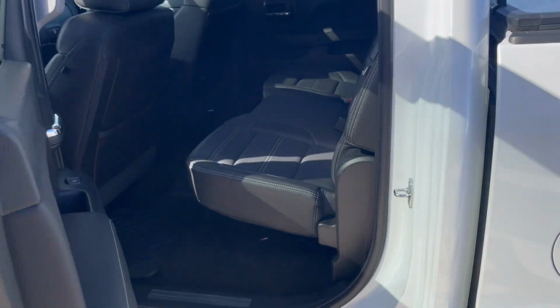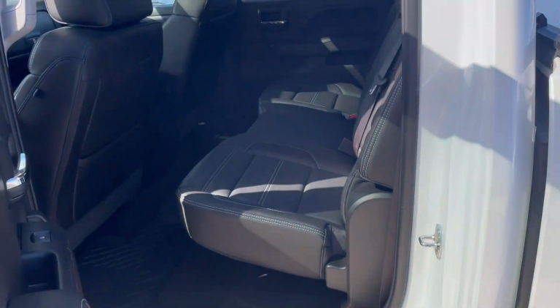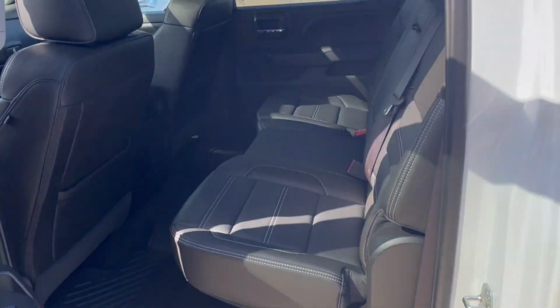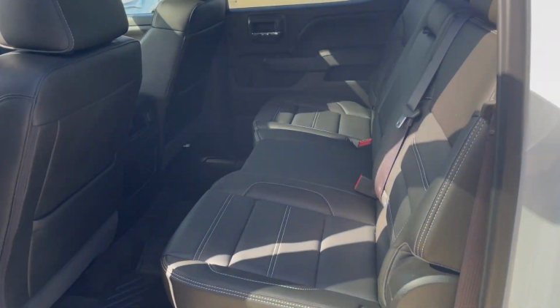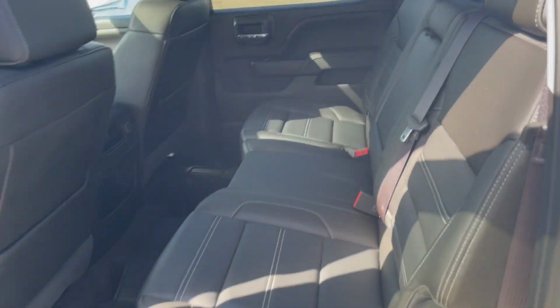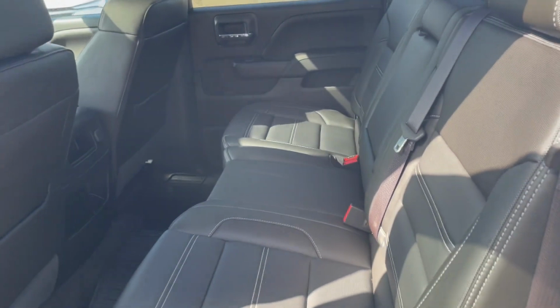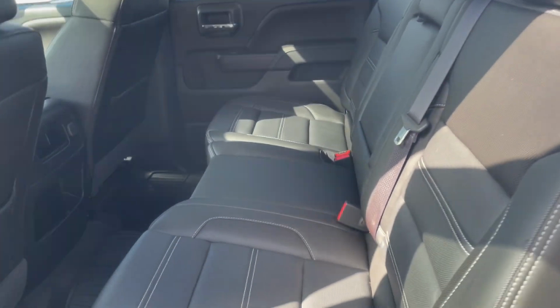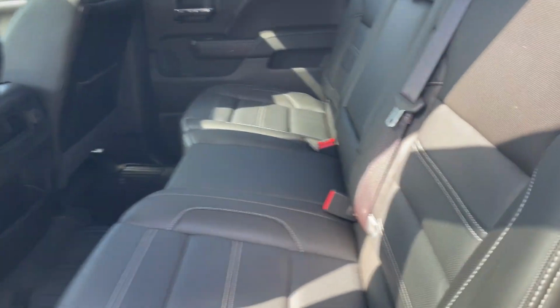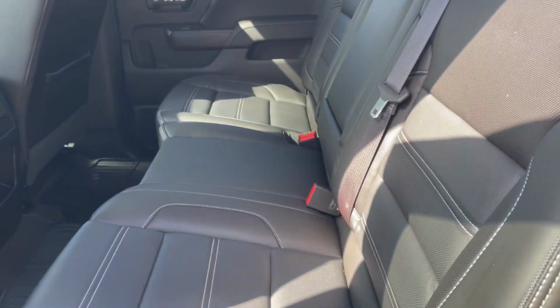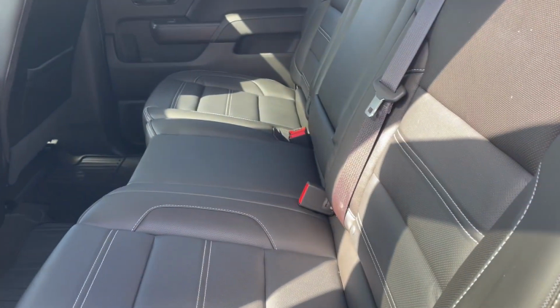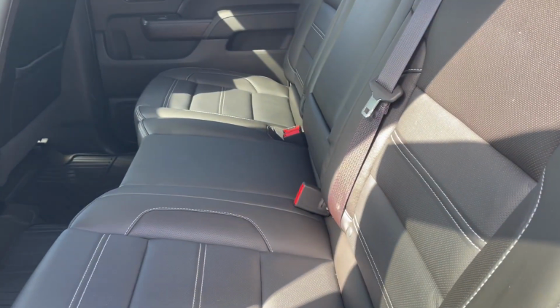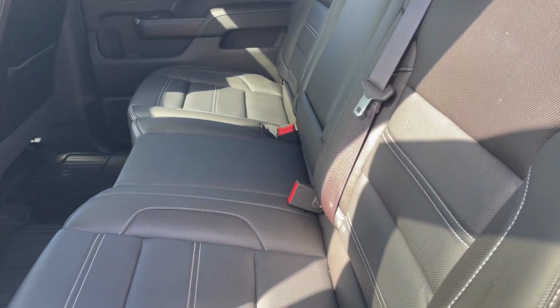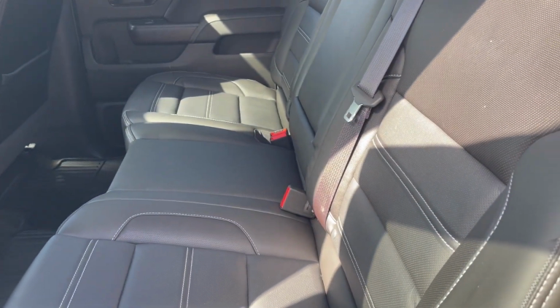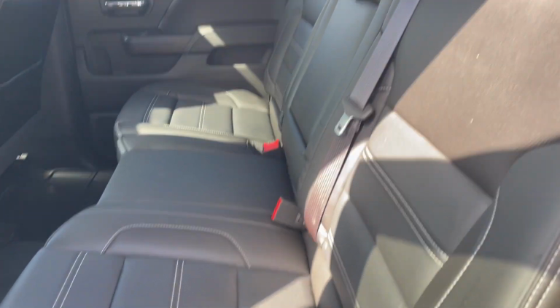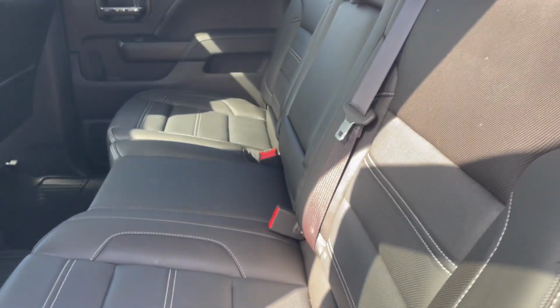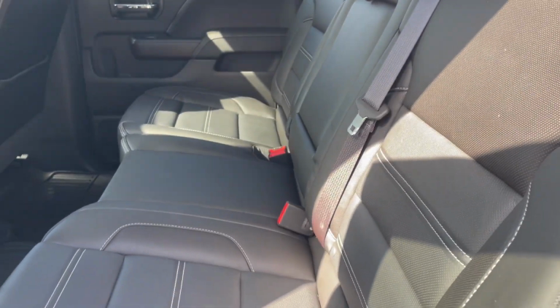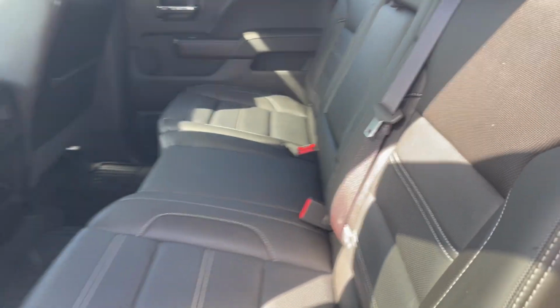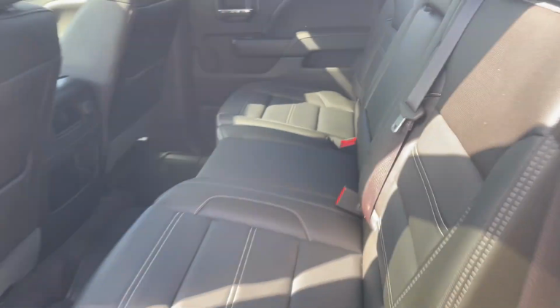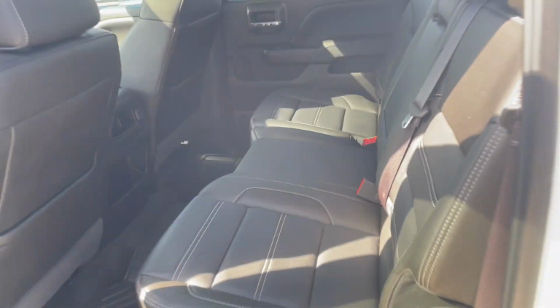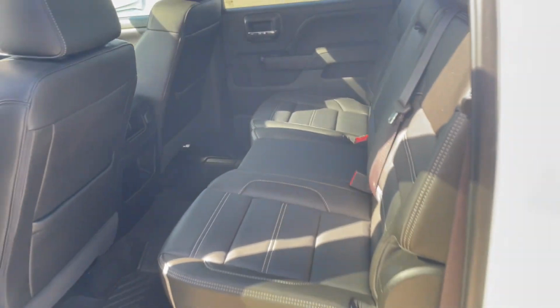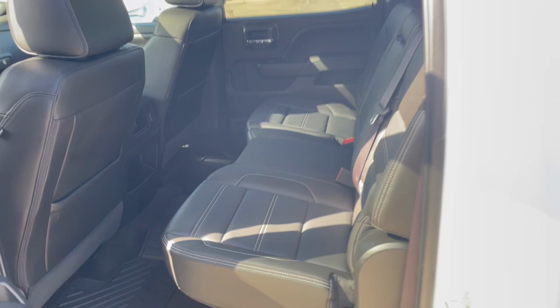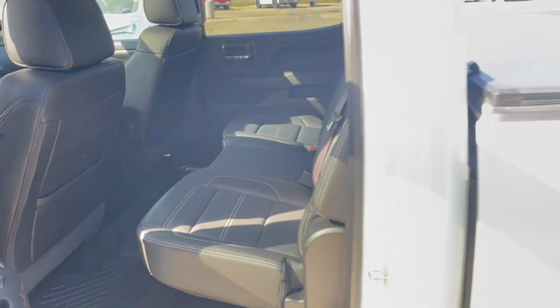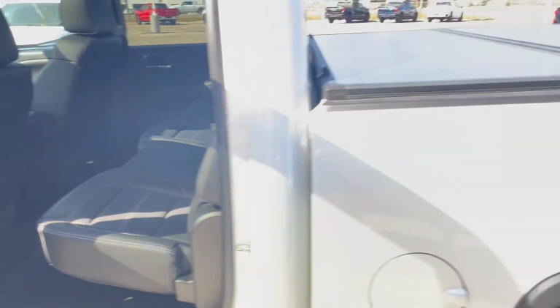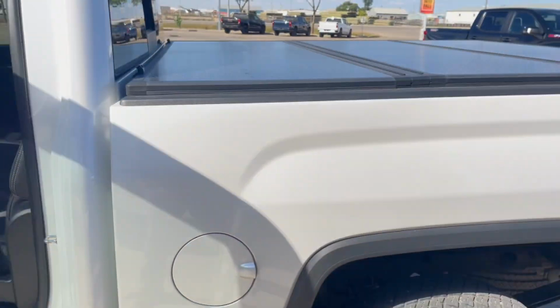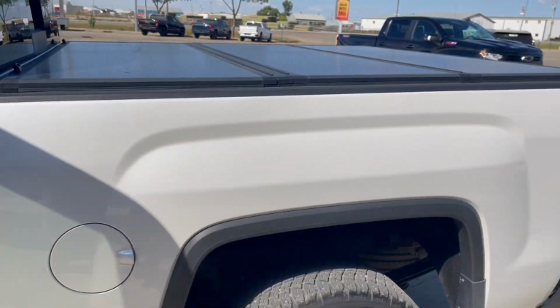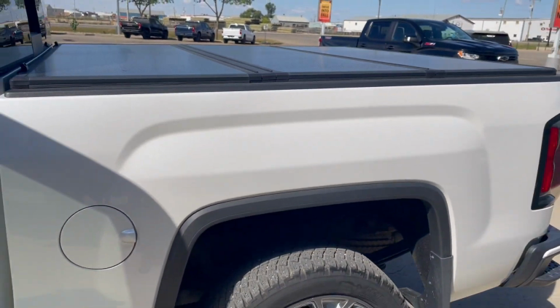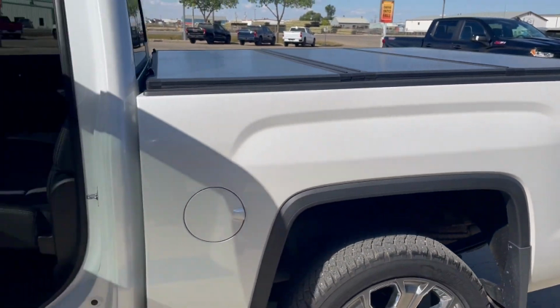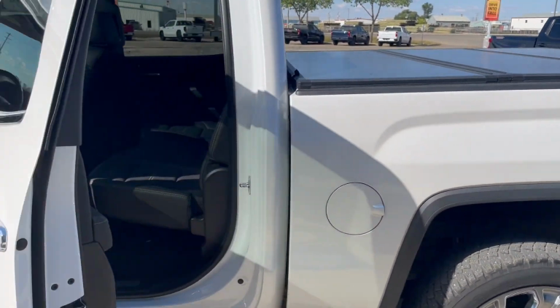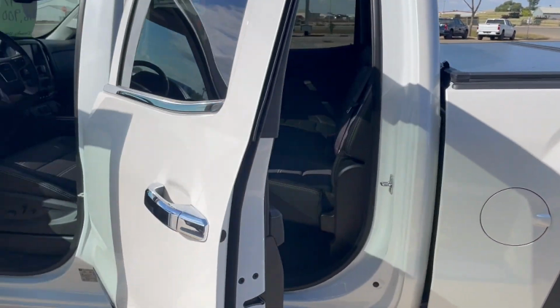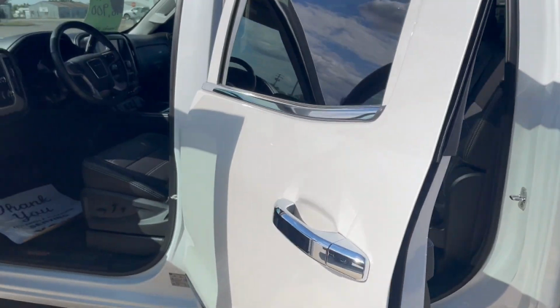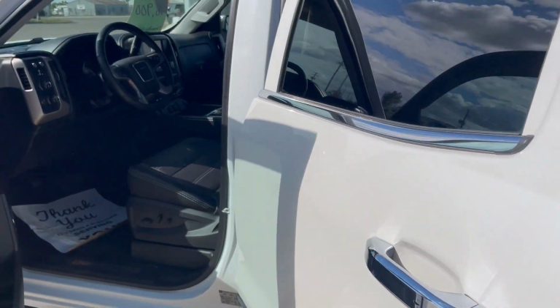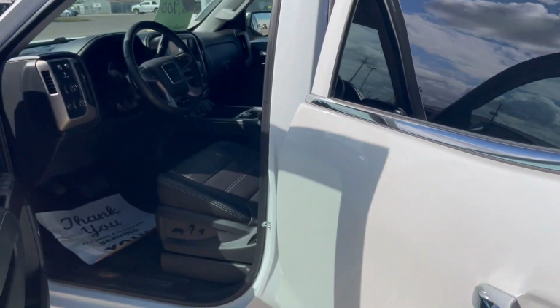Because it's a Denali, it has upgraded leather interior. This is a crew cab short box, if I didn't mention it already.